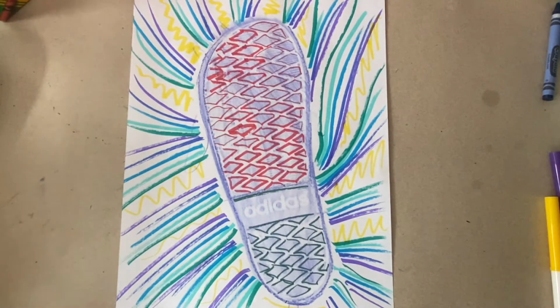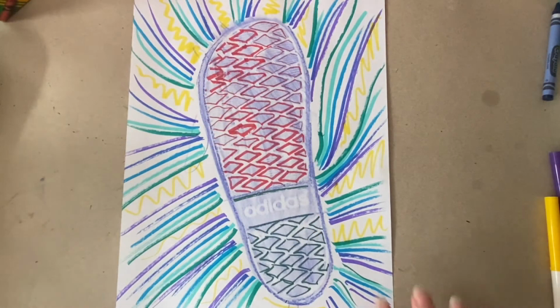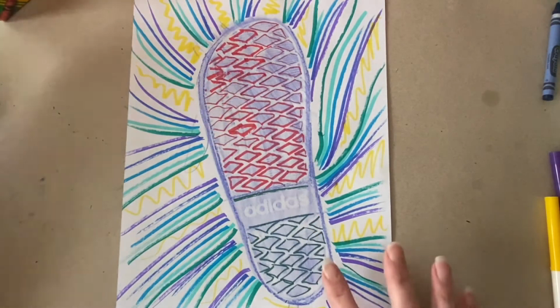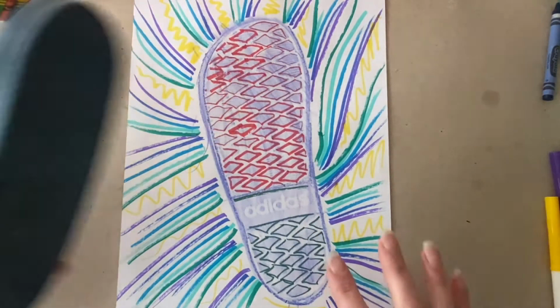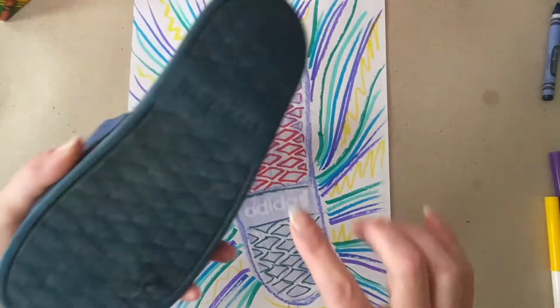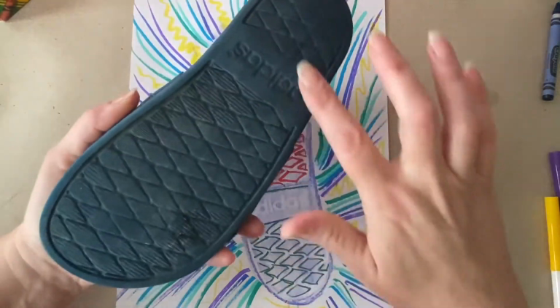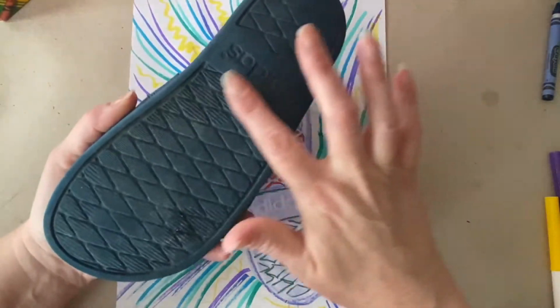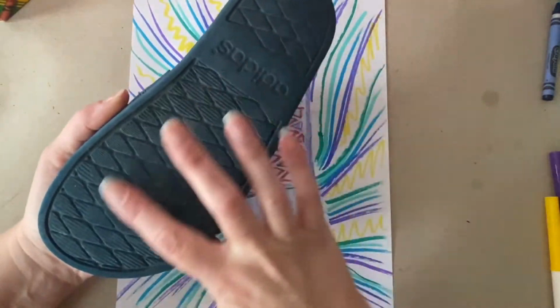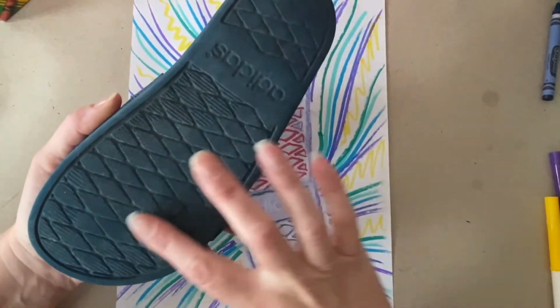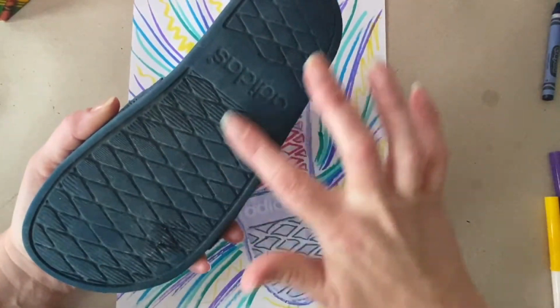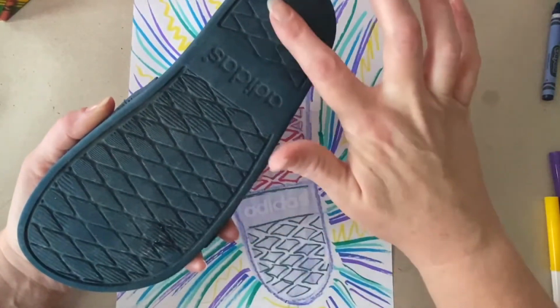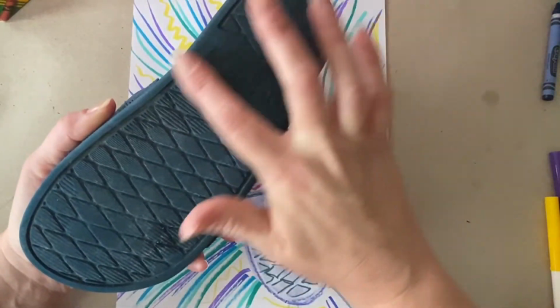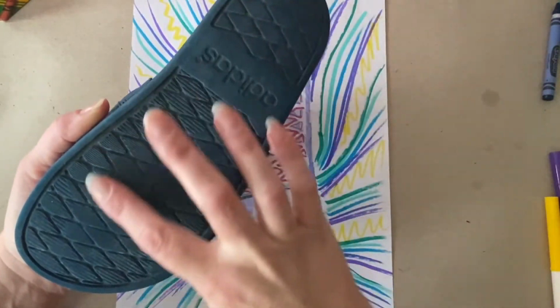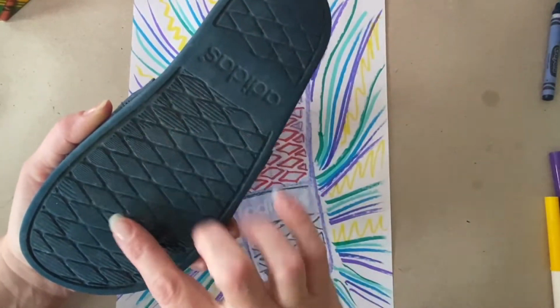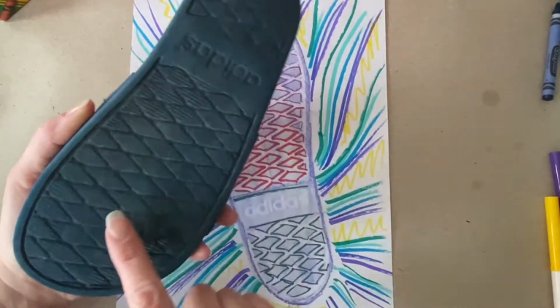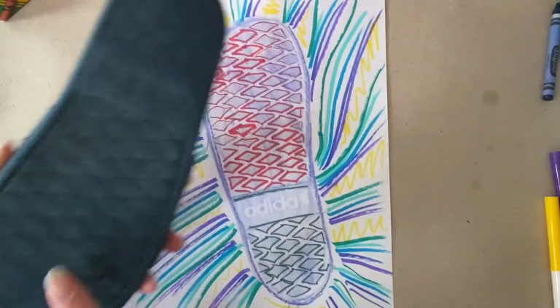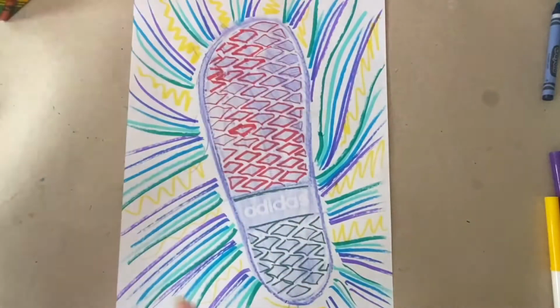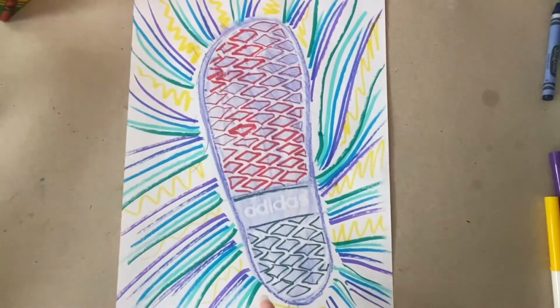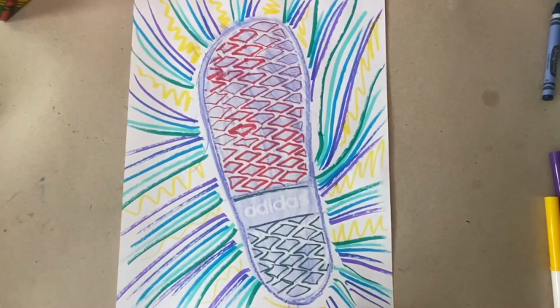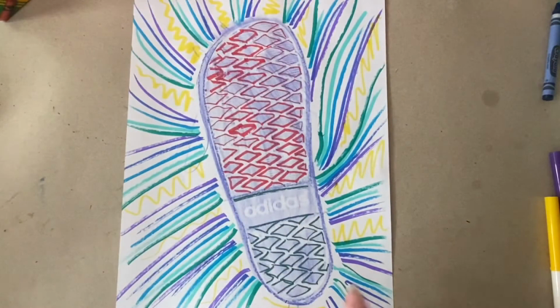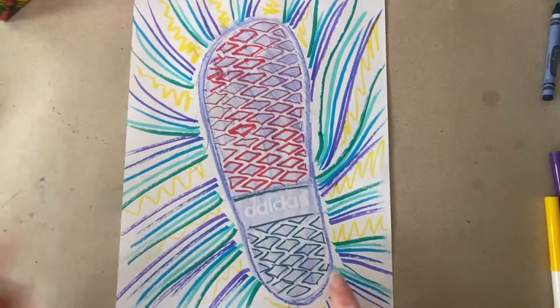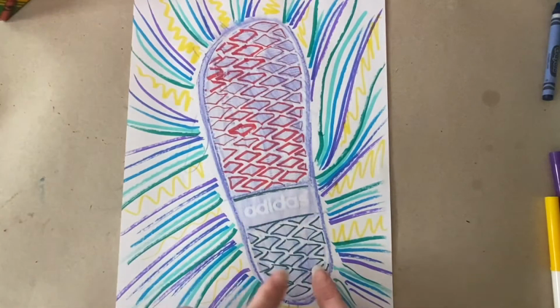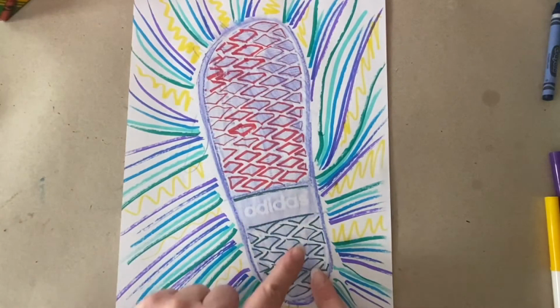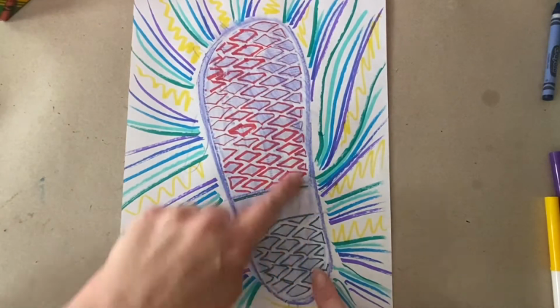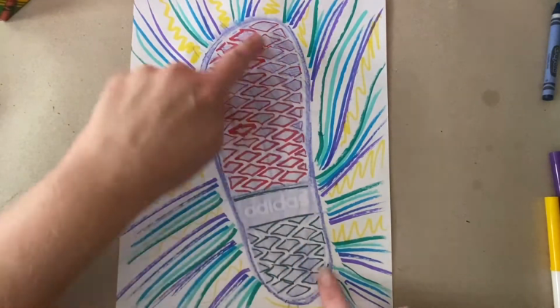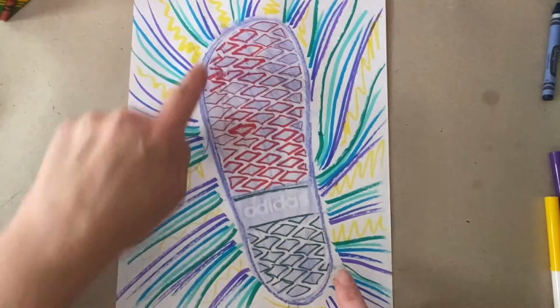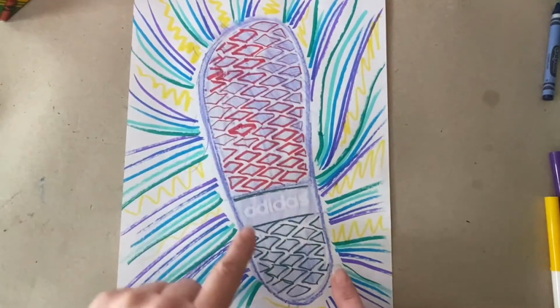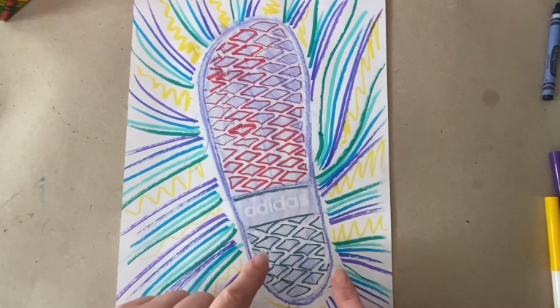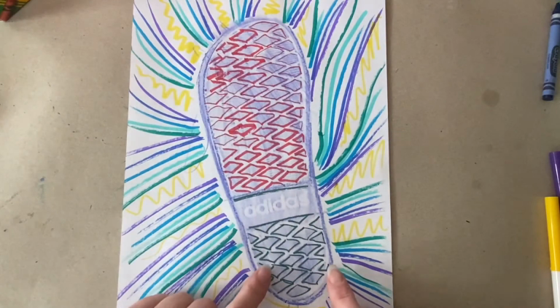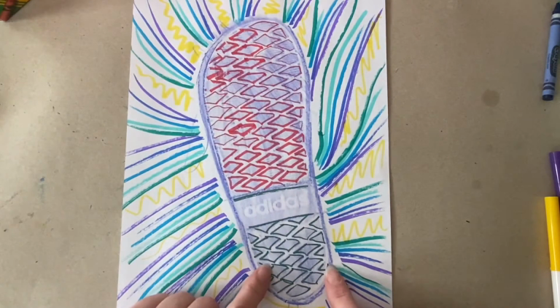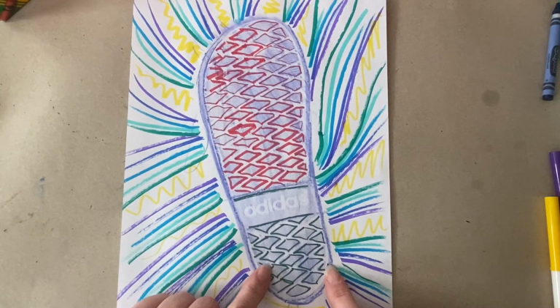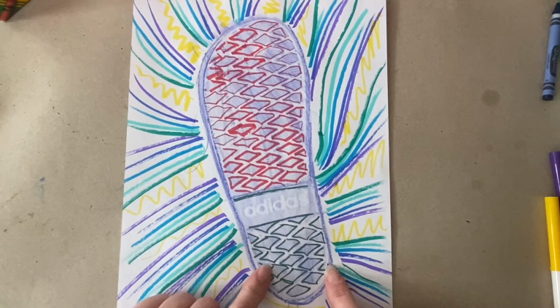Texture is the surface quality of something. Here we have this shoe and you can see that texture is repeated over here on the paper.